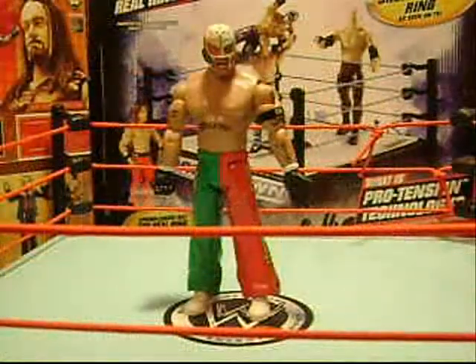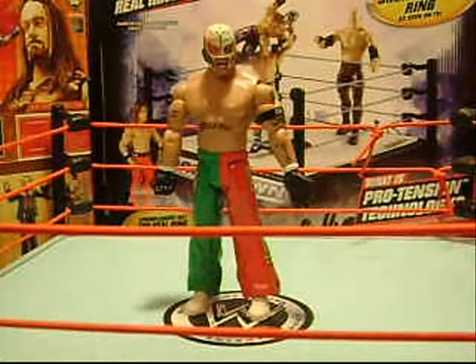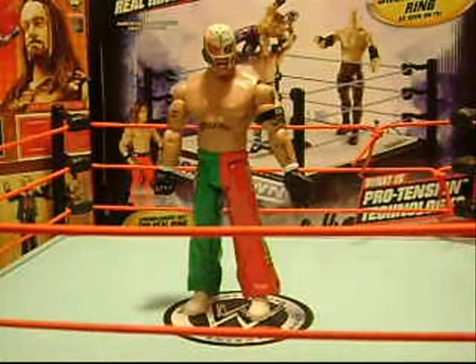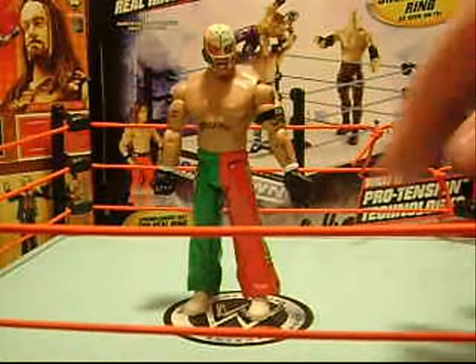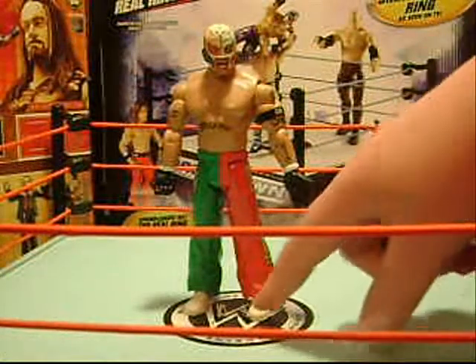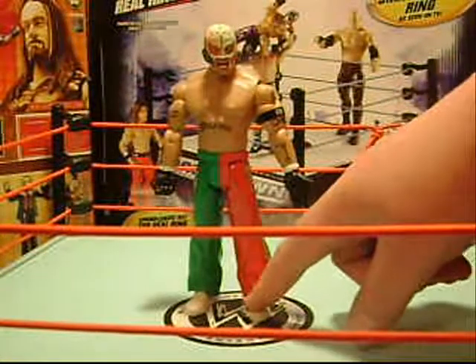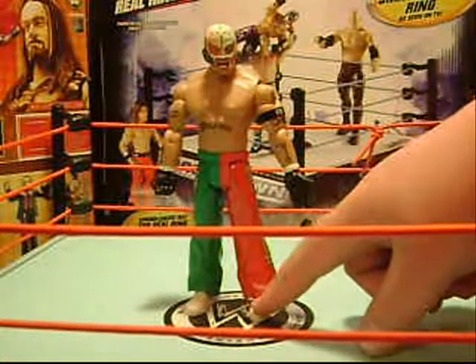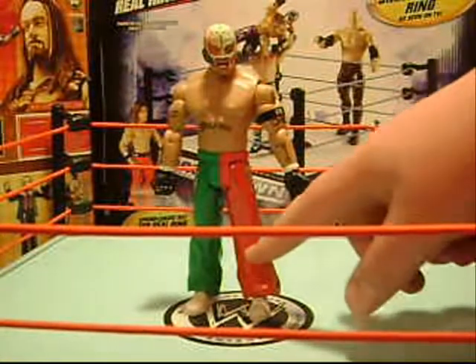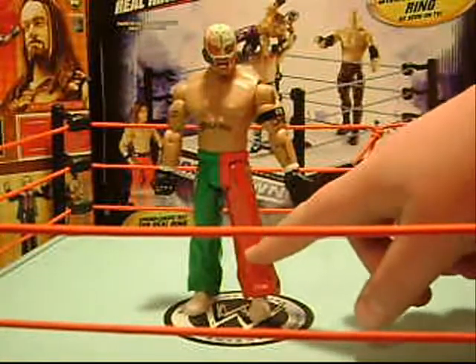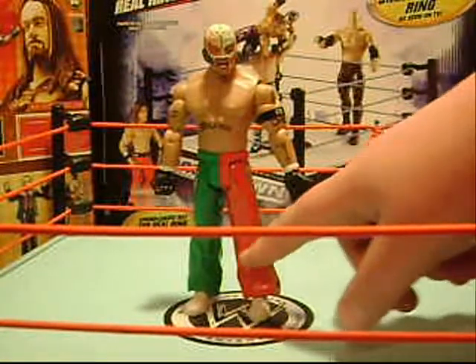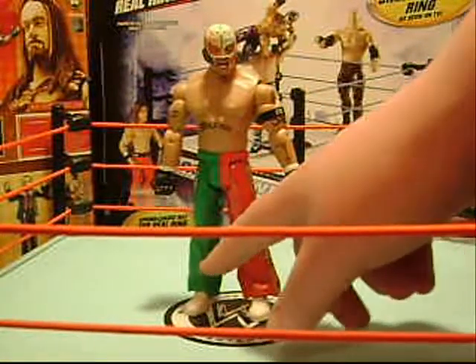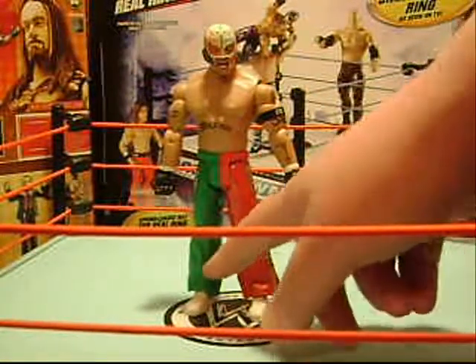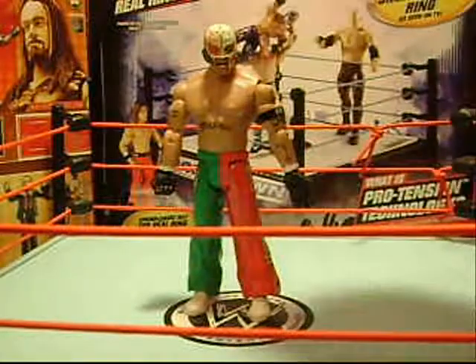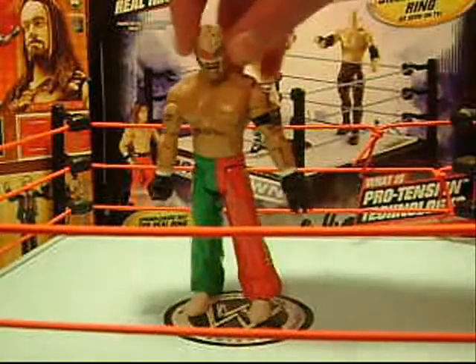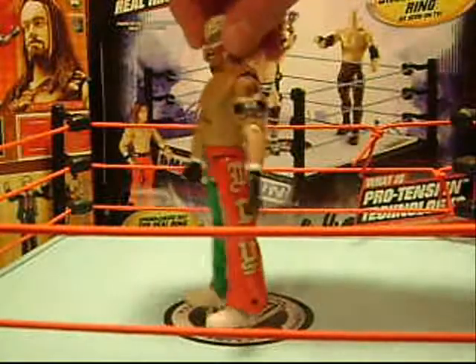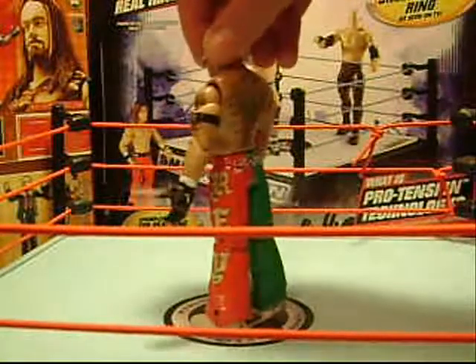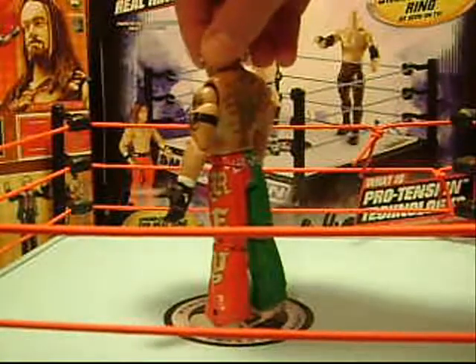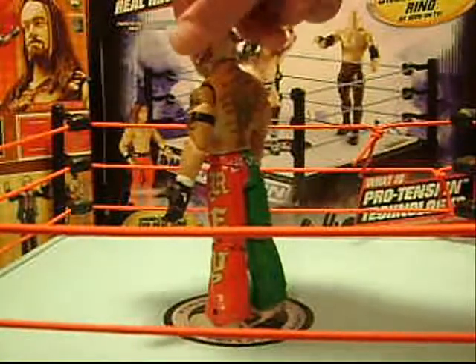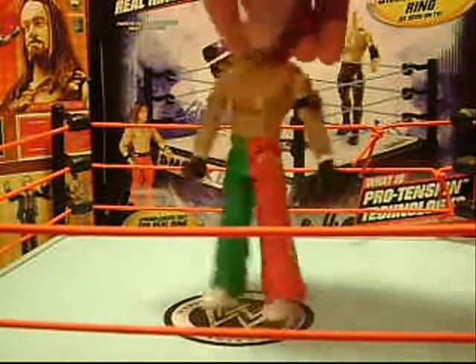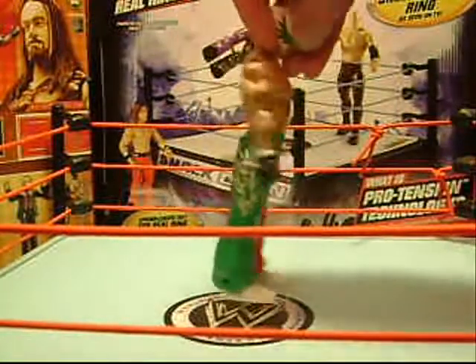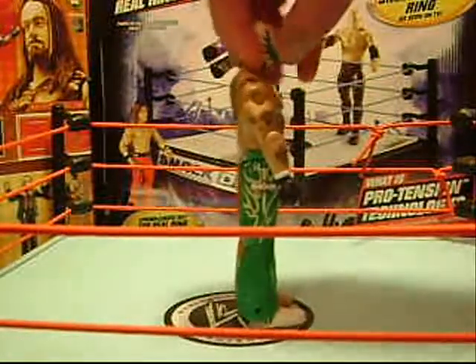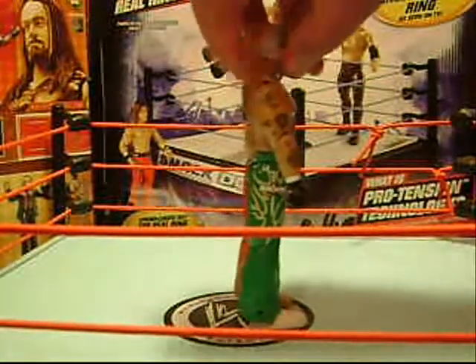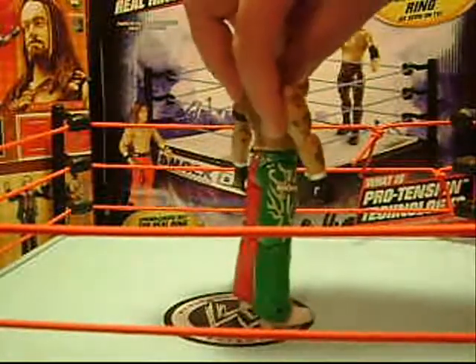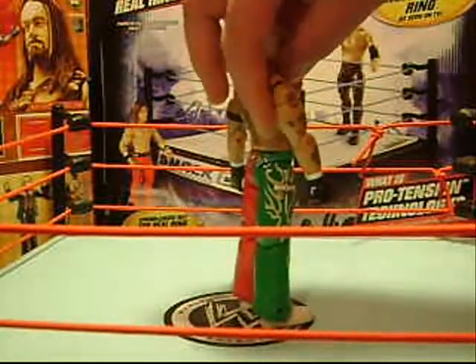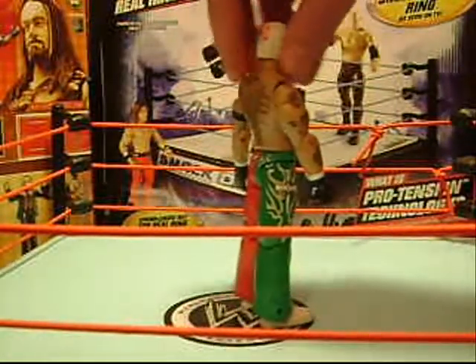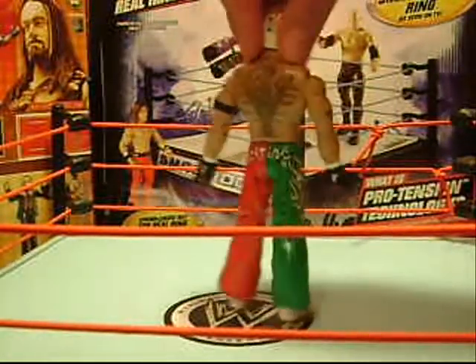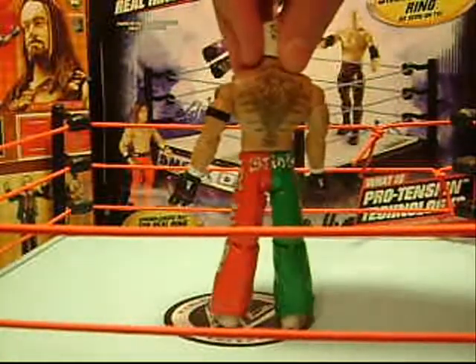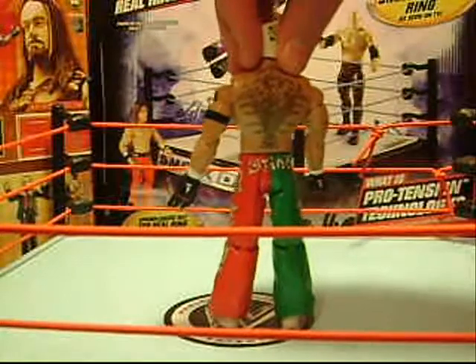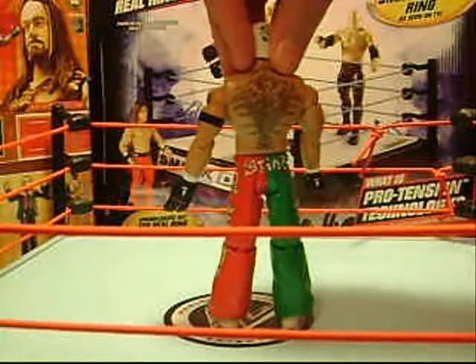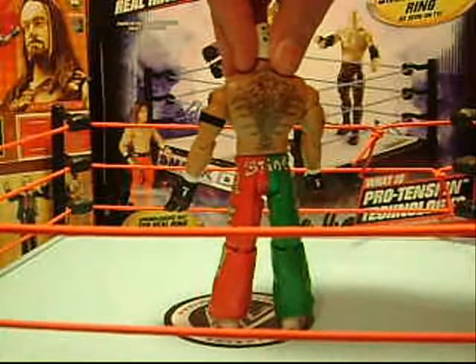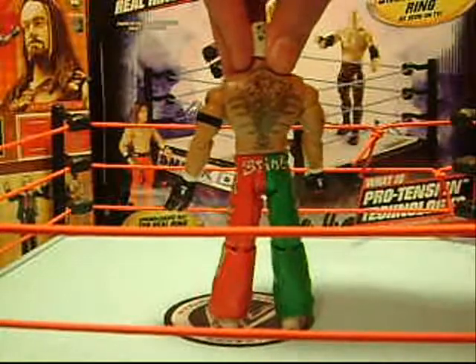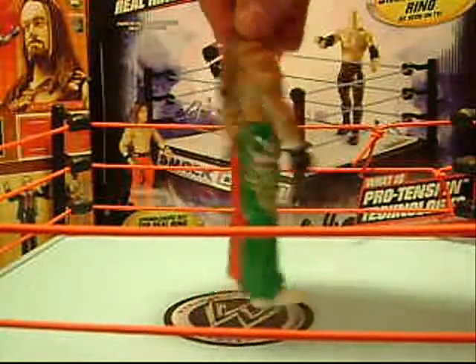Let's take a look at Rey. He's got white shoes, red and green pants. Rey's written down one side, a cross design on the other side.